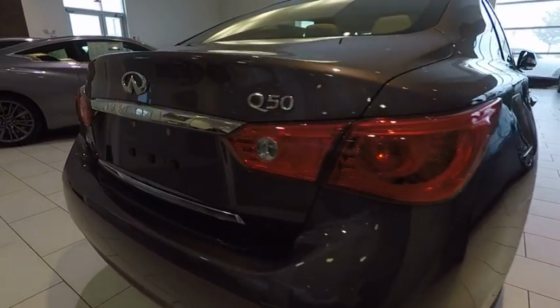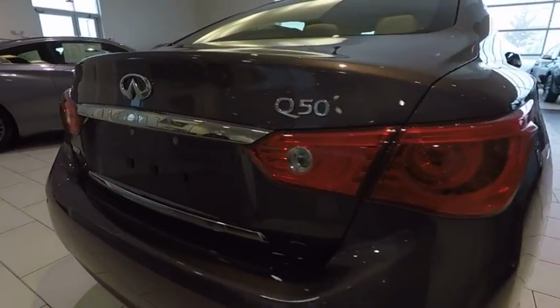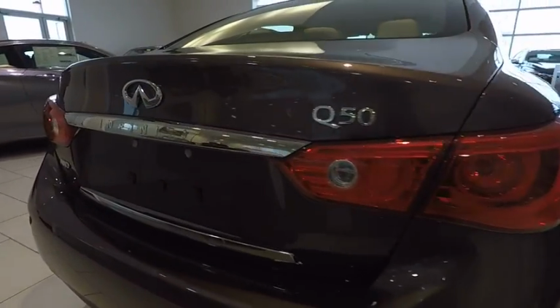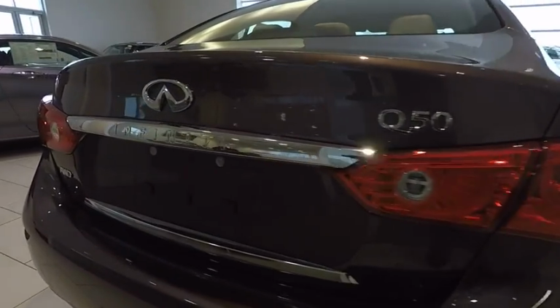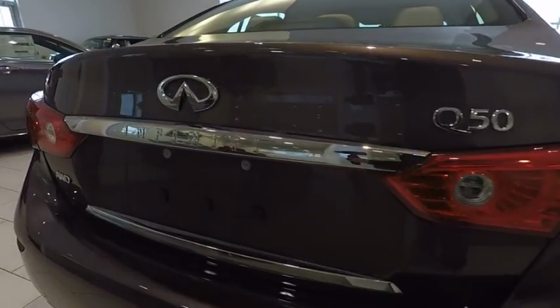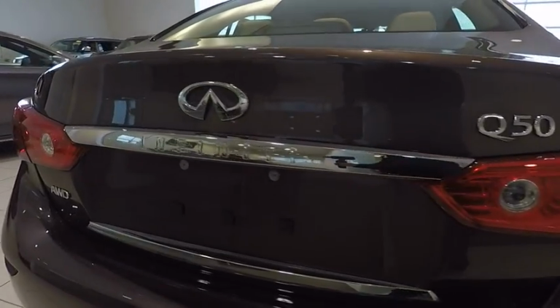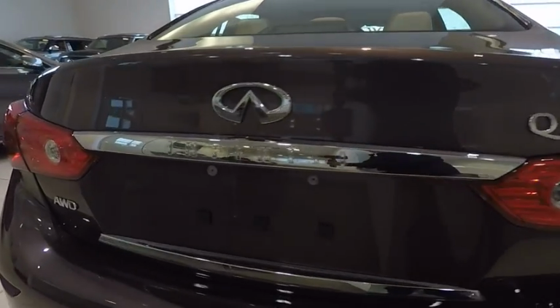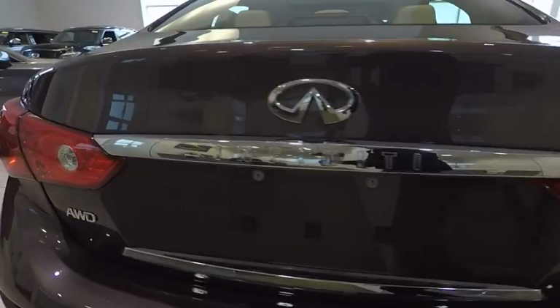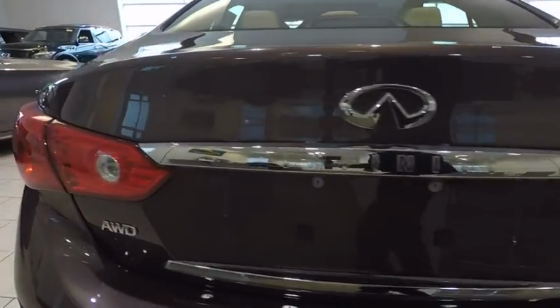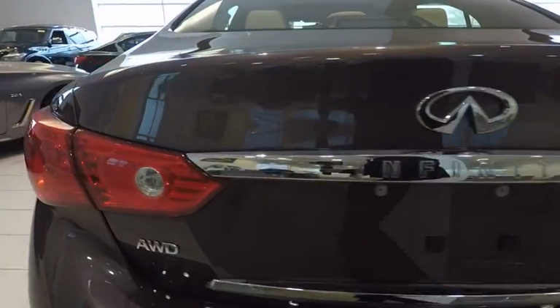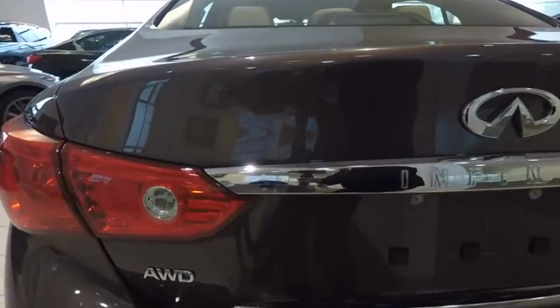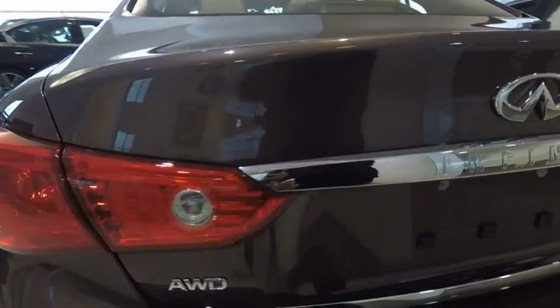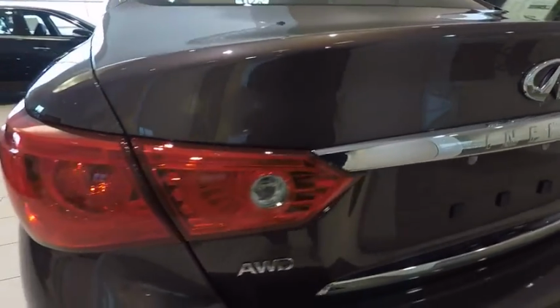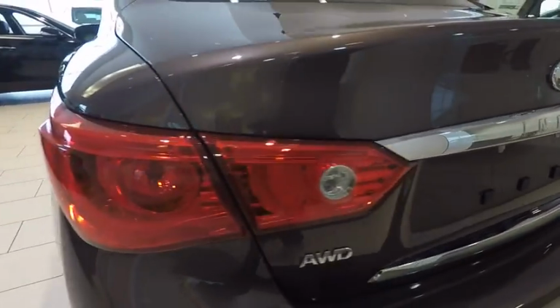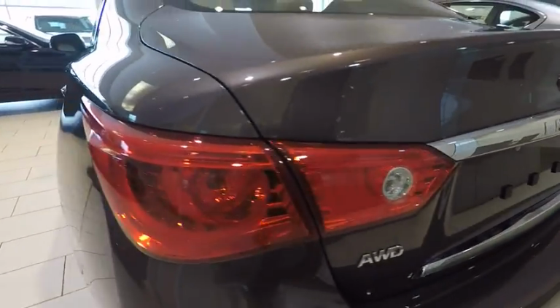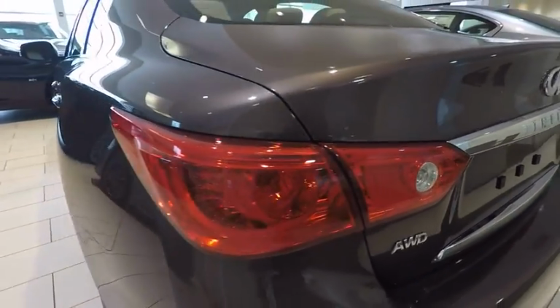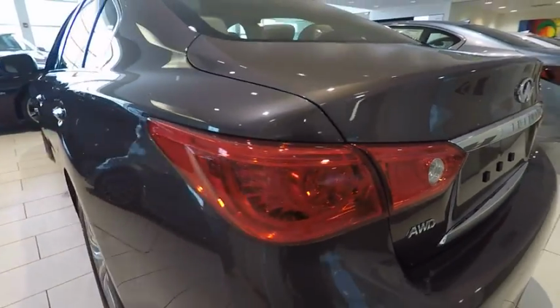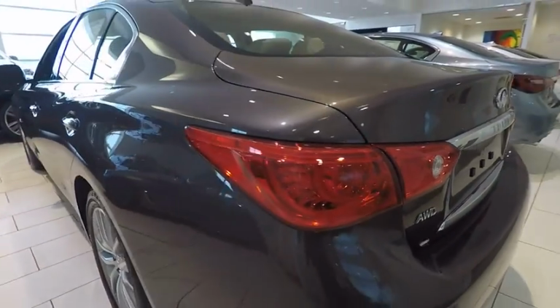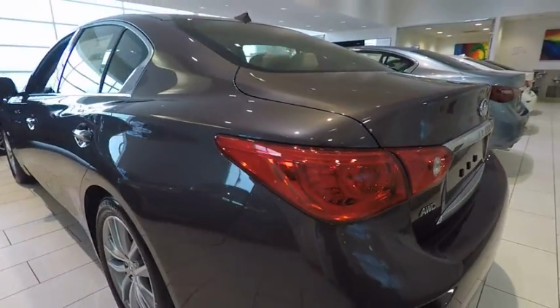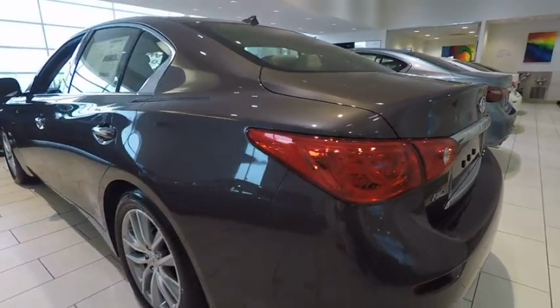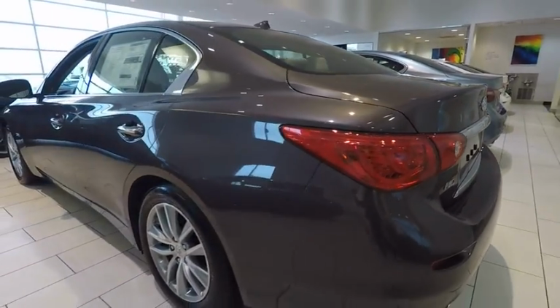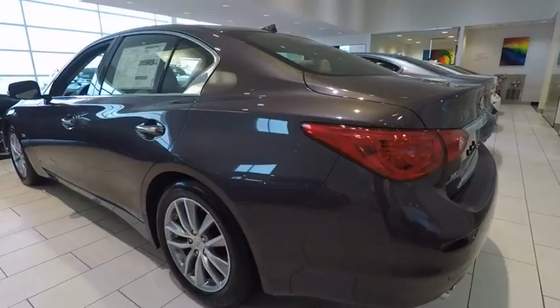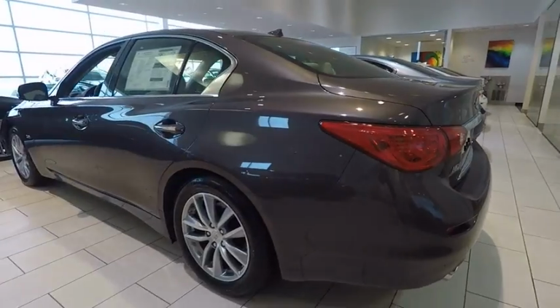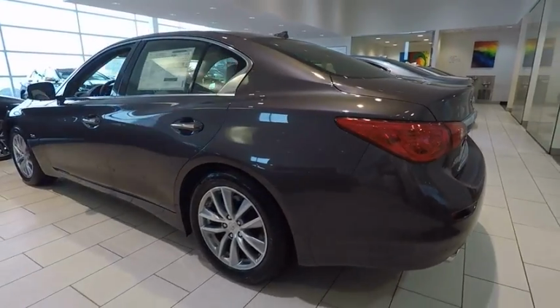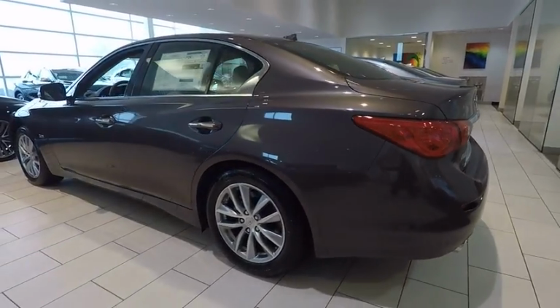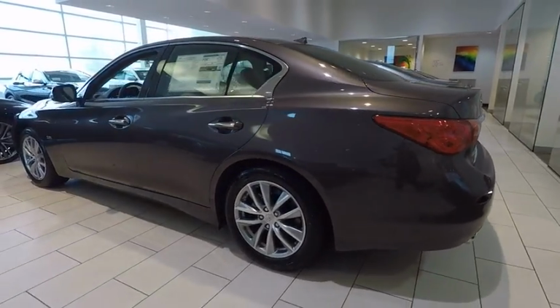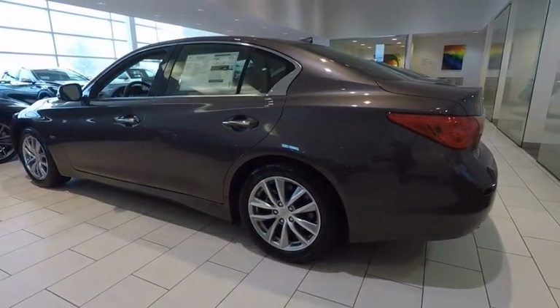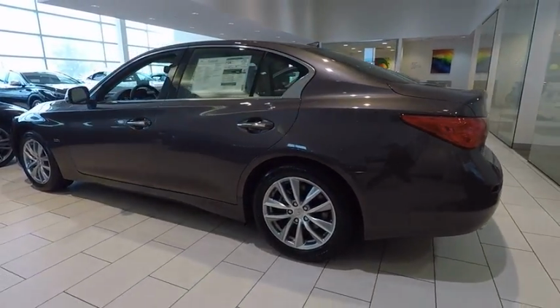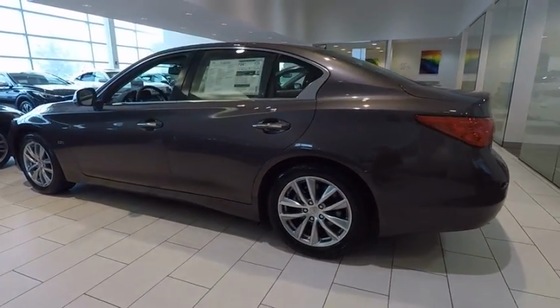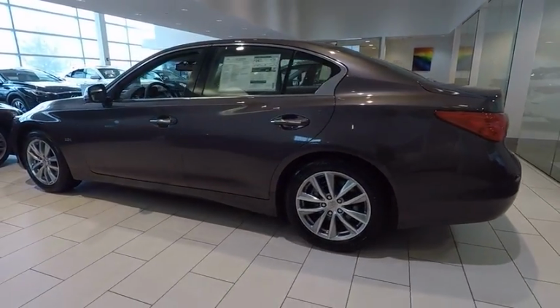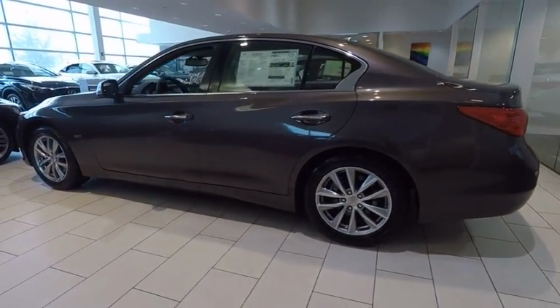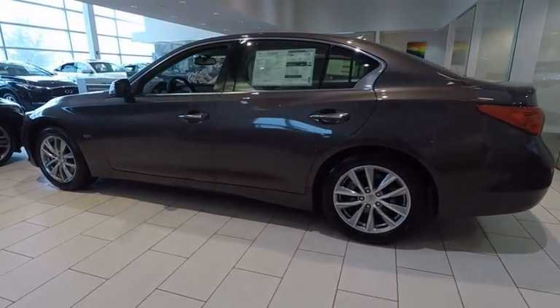The engine block is crafted out of aluminum alloy to help reduce weight and increase responsiveness, giving you incredible power and a truly thrilling drive. And is priced below $40,000.